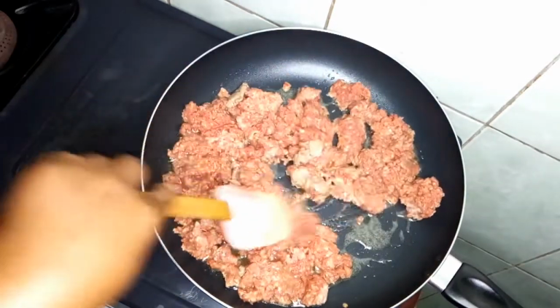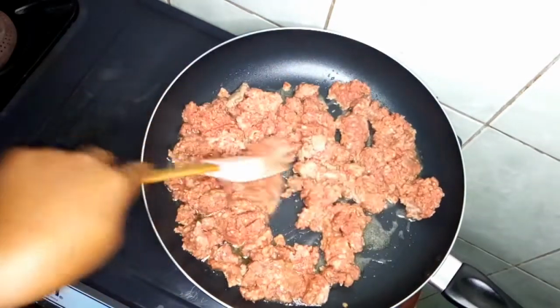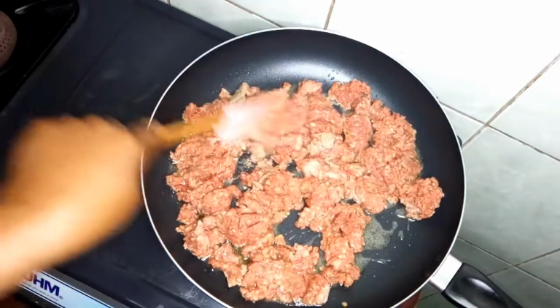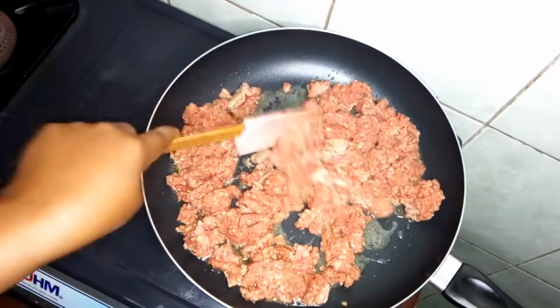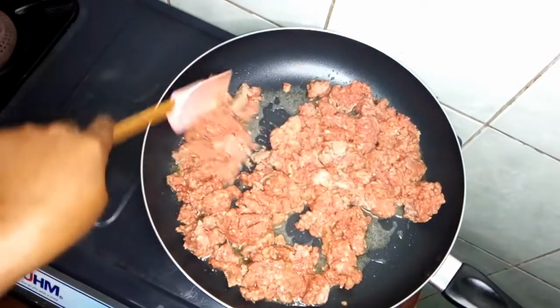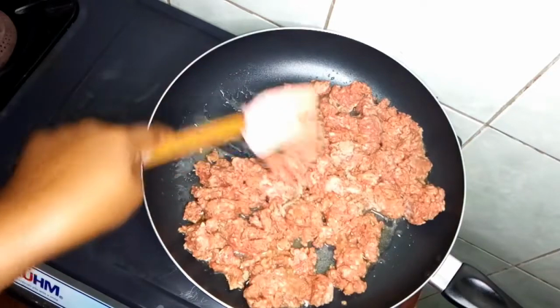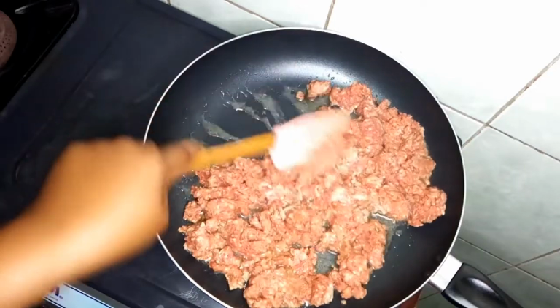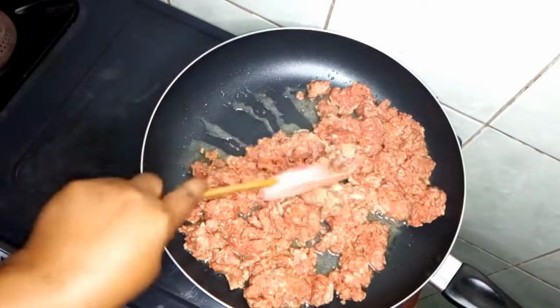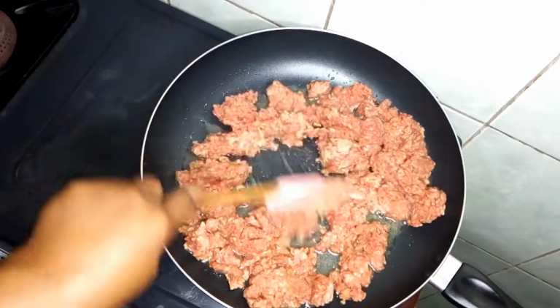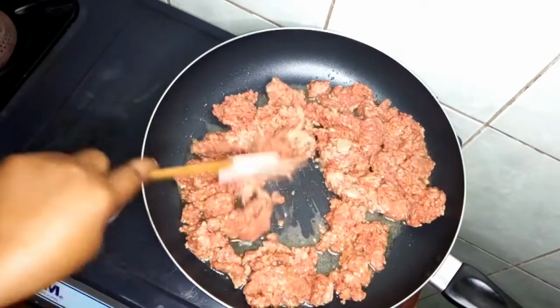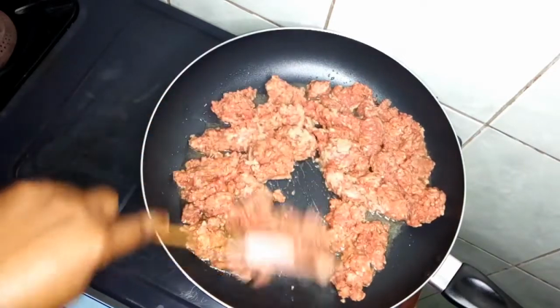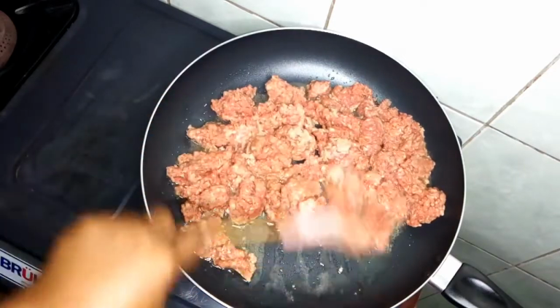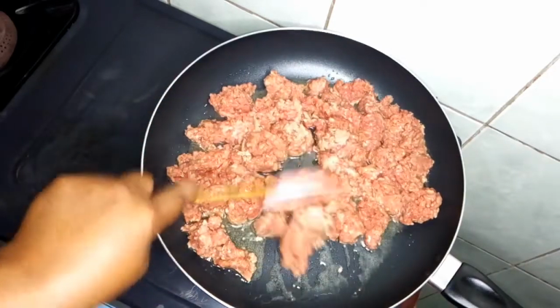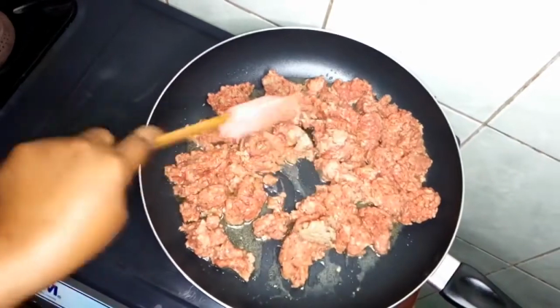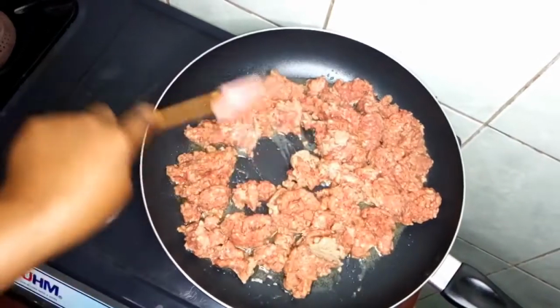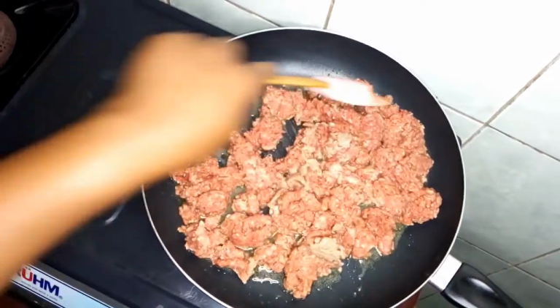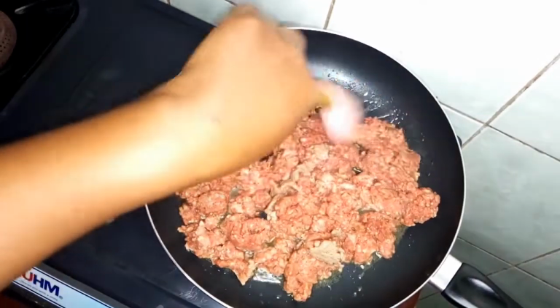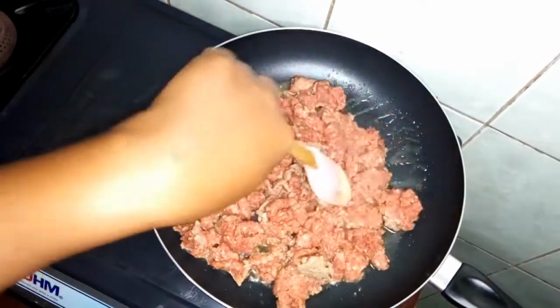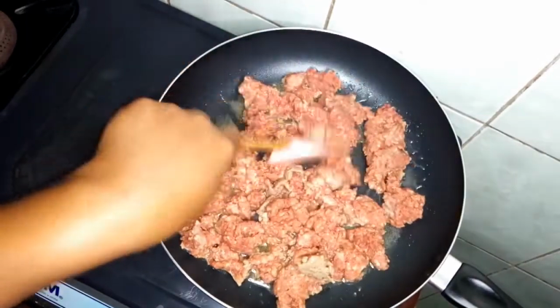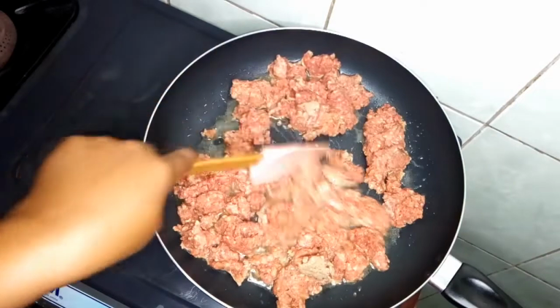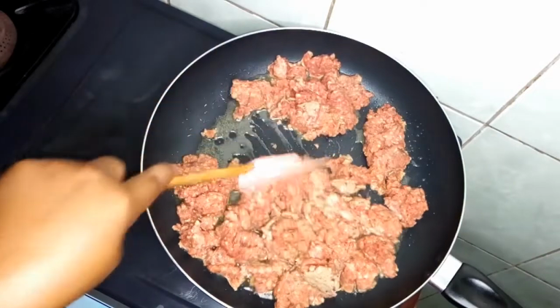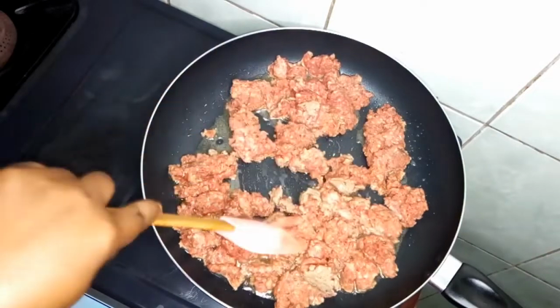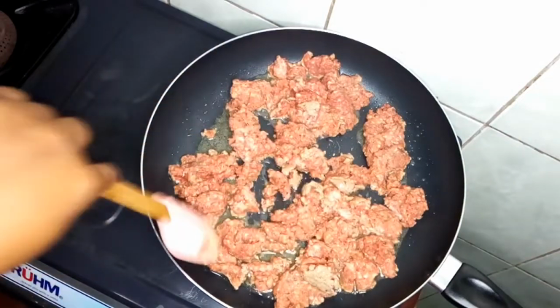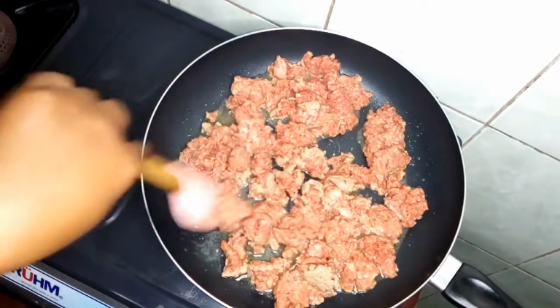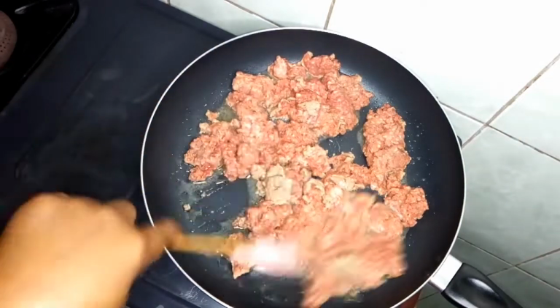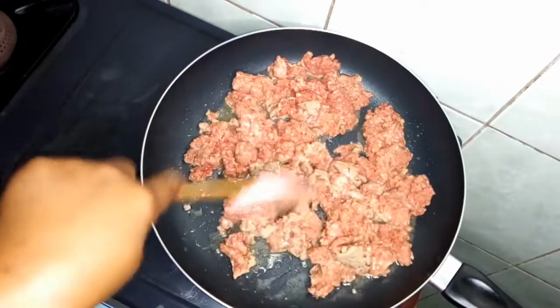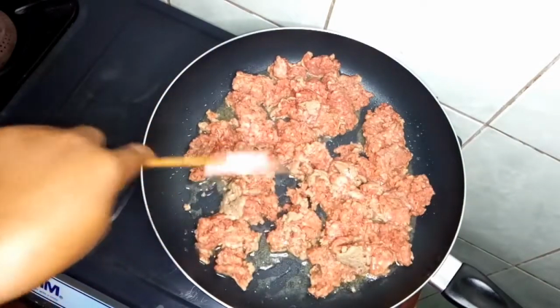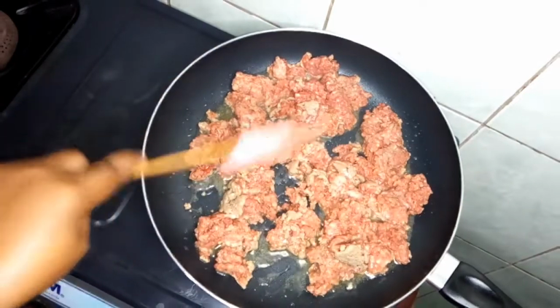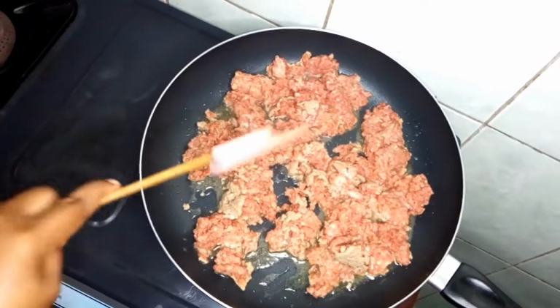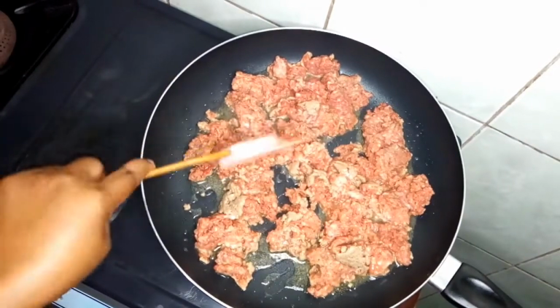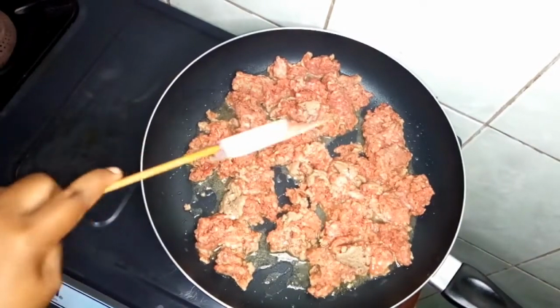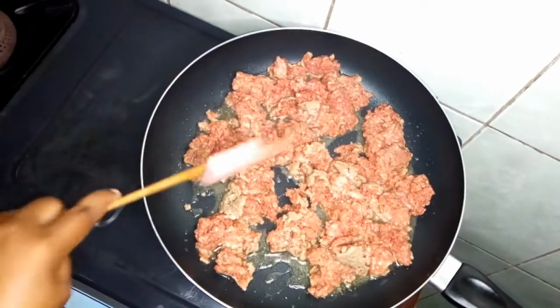I will let this minced meat cook on low heat. I will fry this meat until it's brown in color, then I will add the other ingredients. For now I will cover the pan.